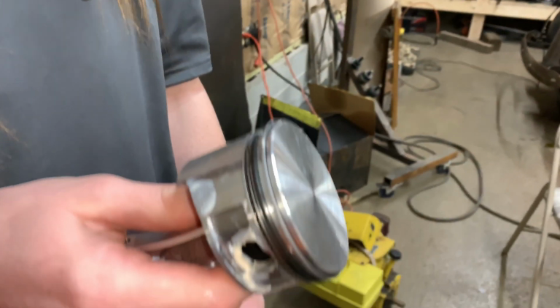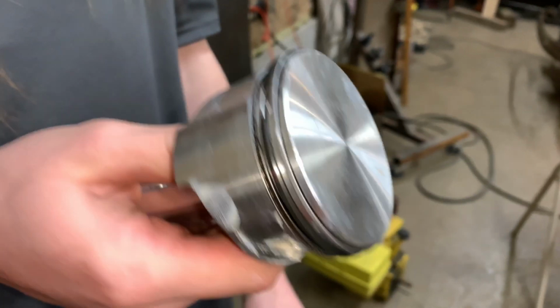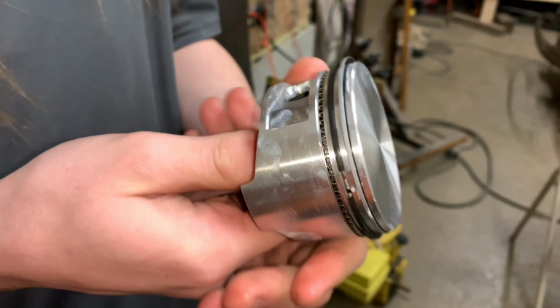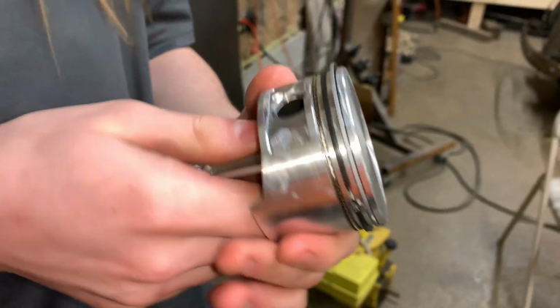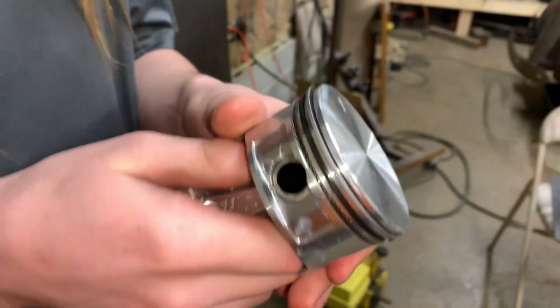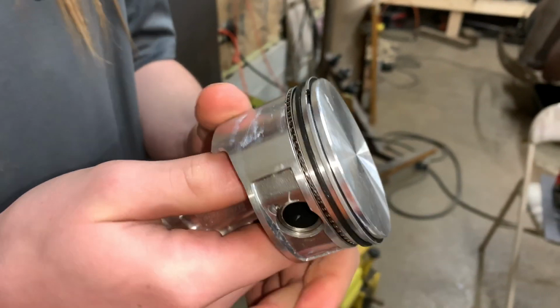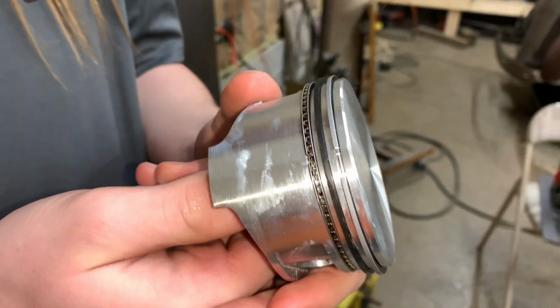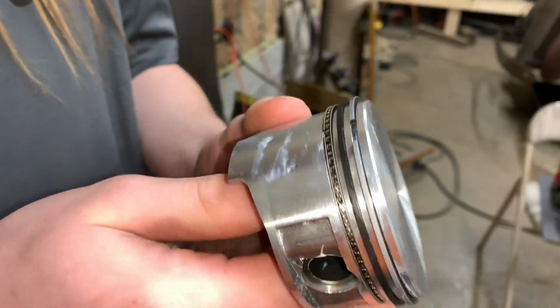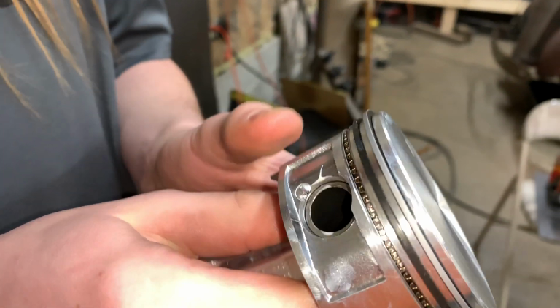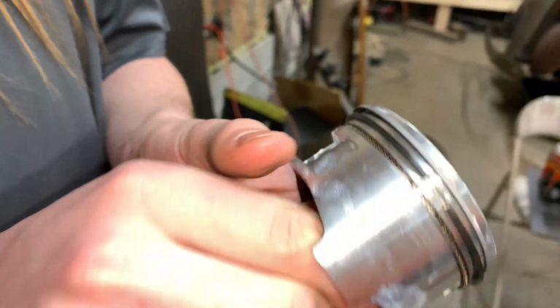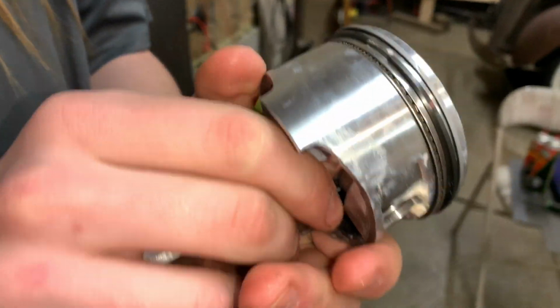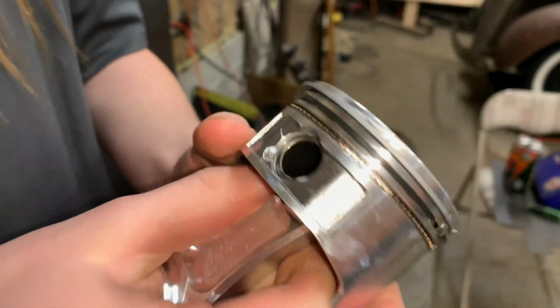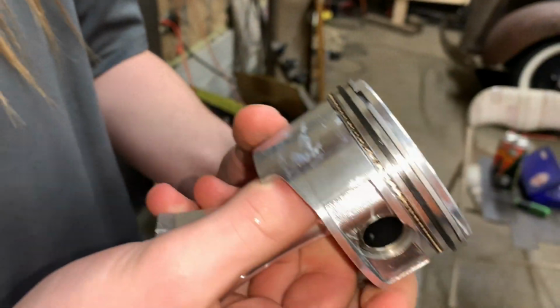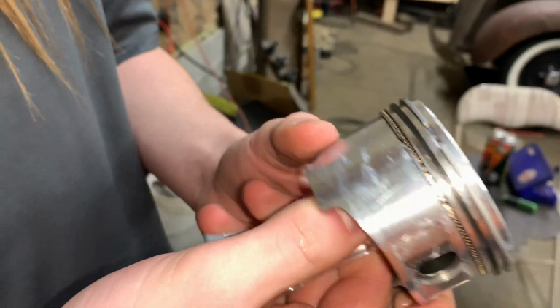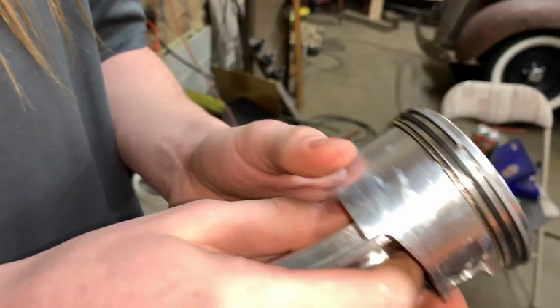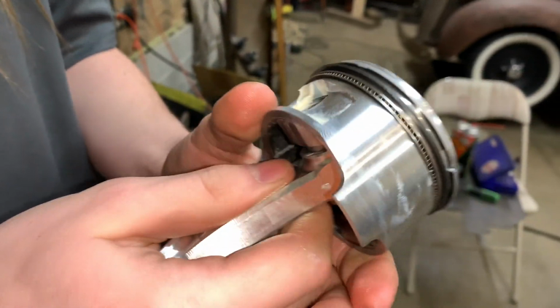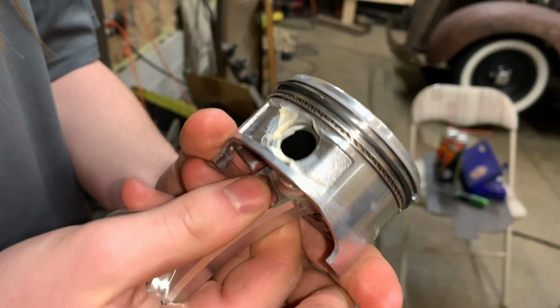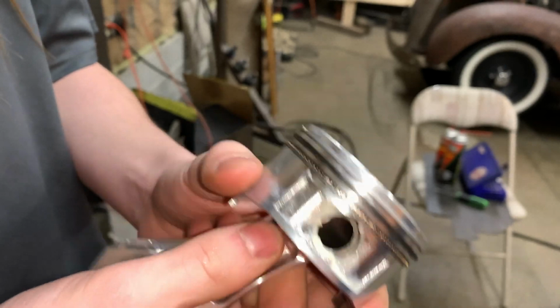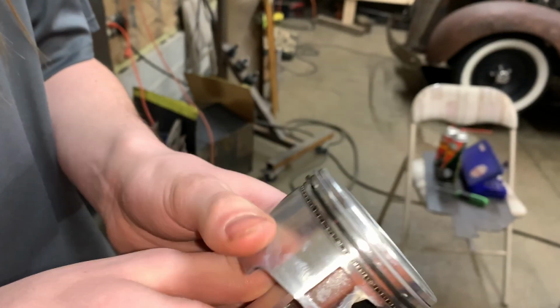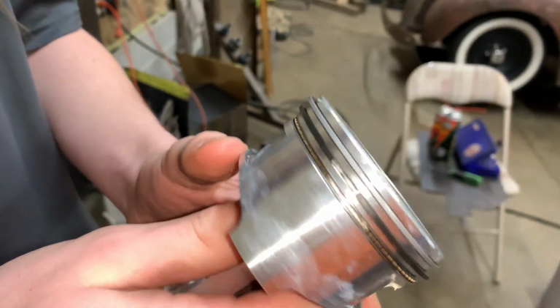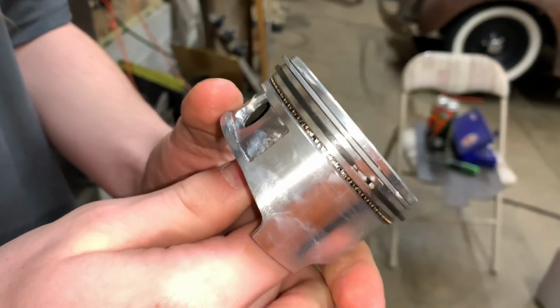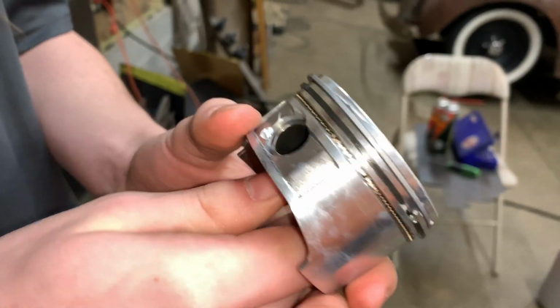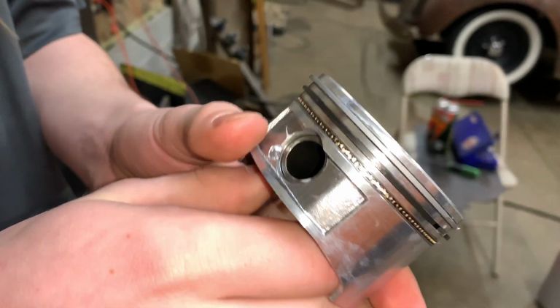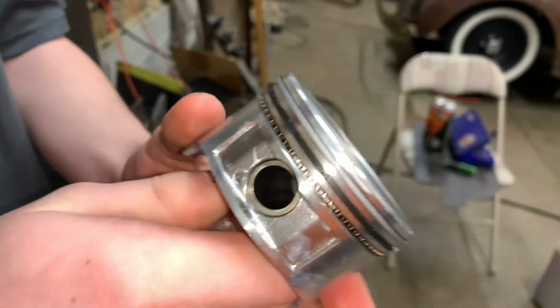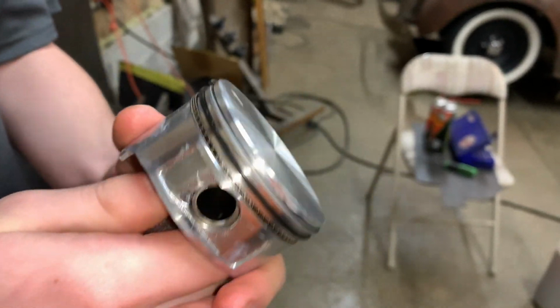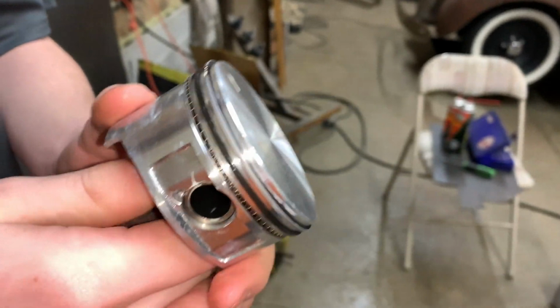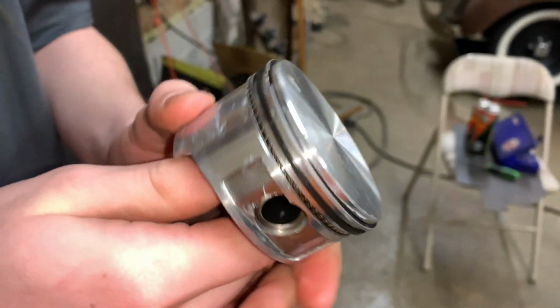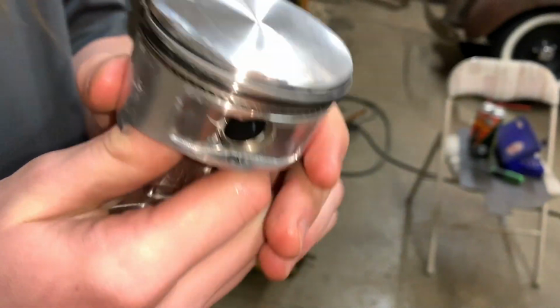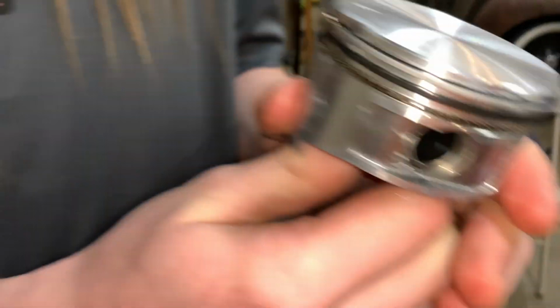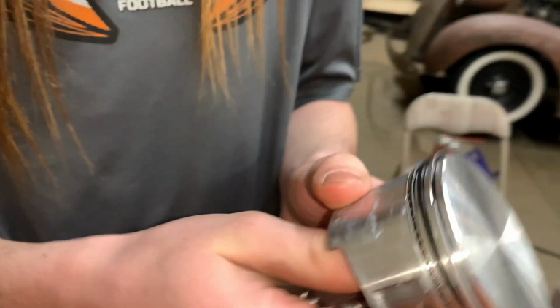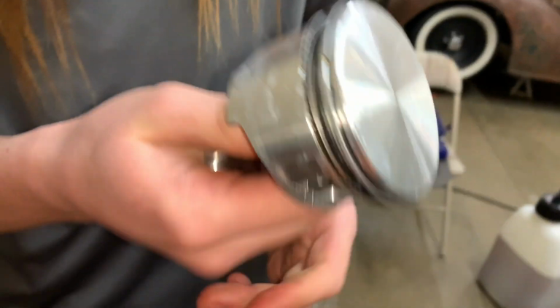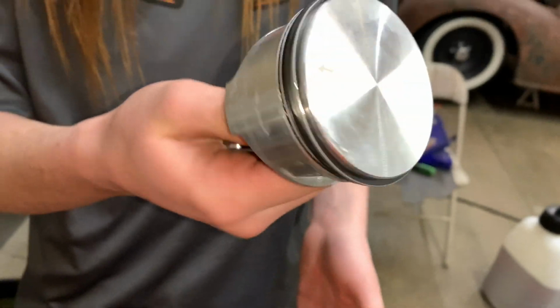God, this fucking sucks. Gap set. Rings are all lined up now — well, all not lined up. Just time to put it in, I guess.